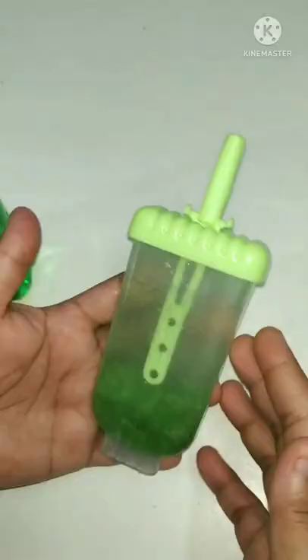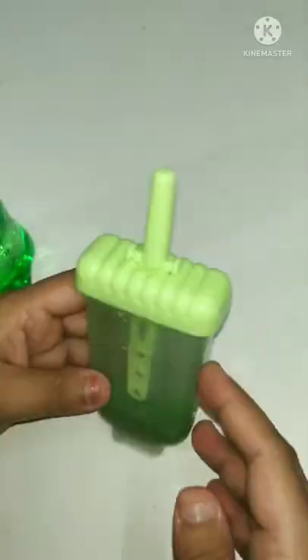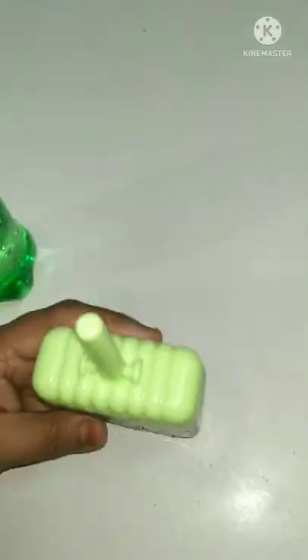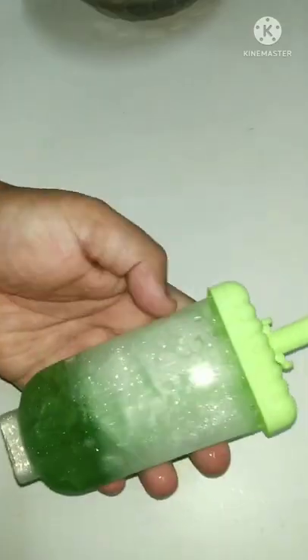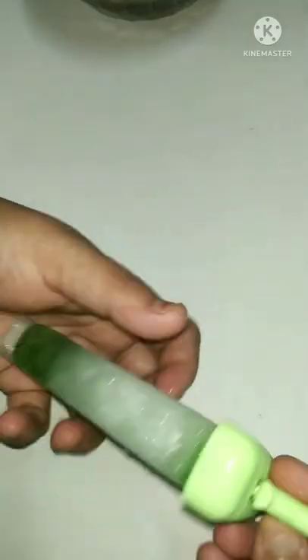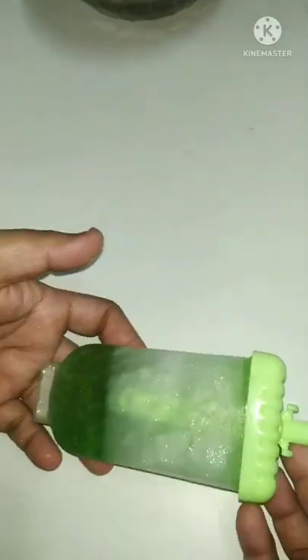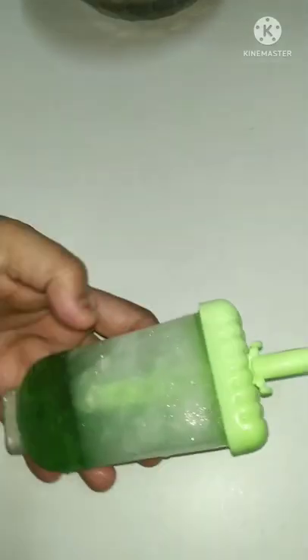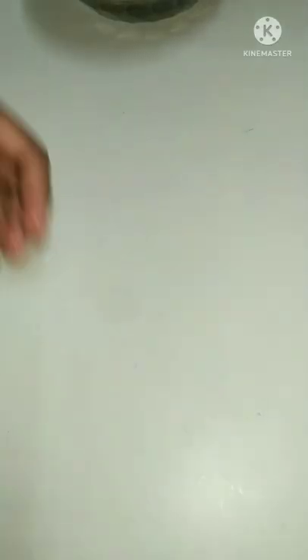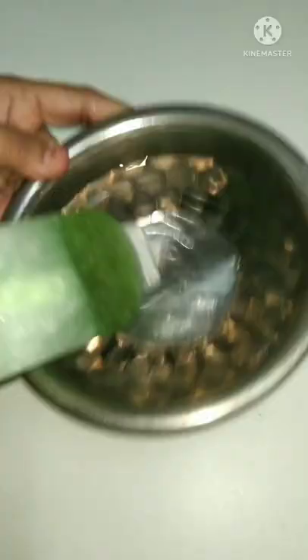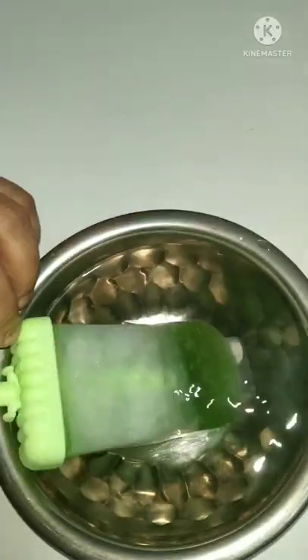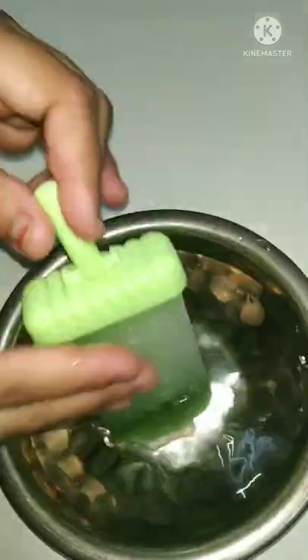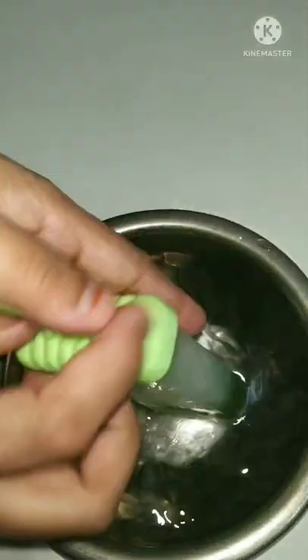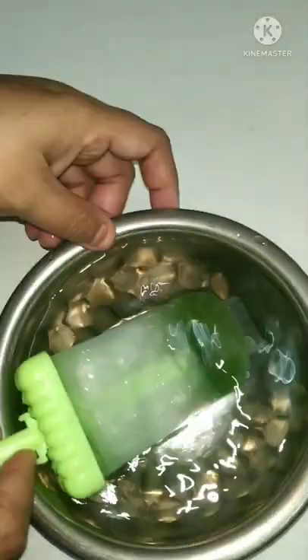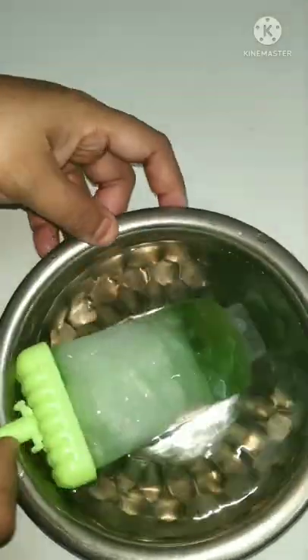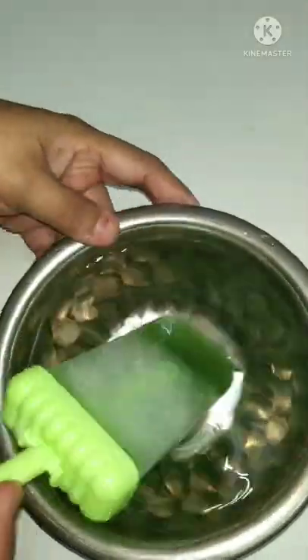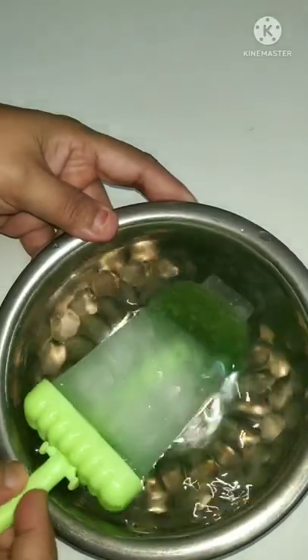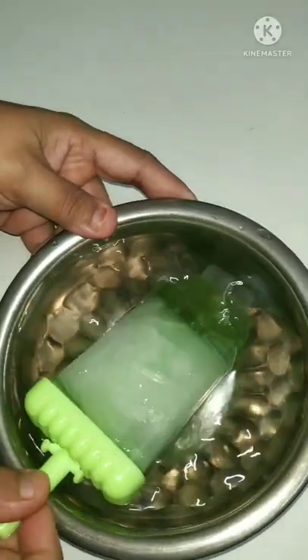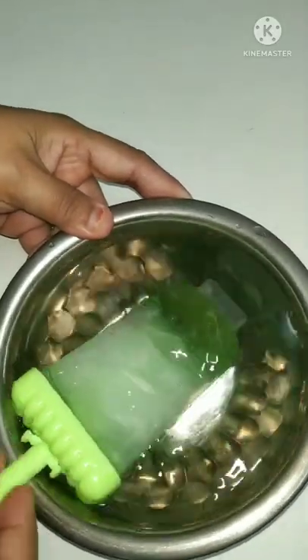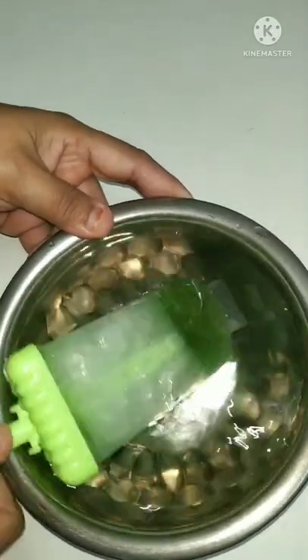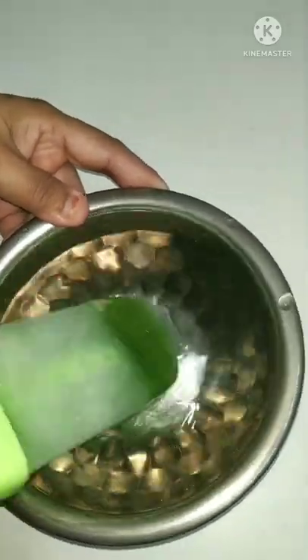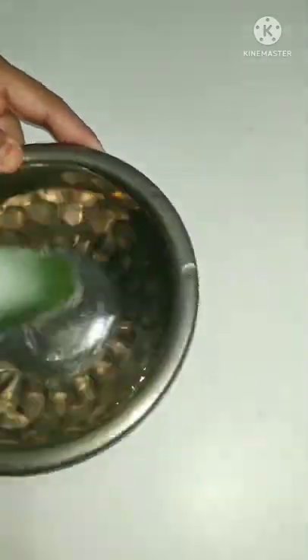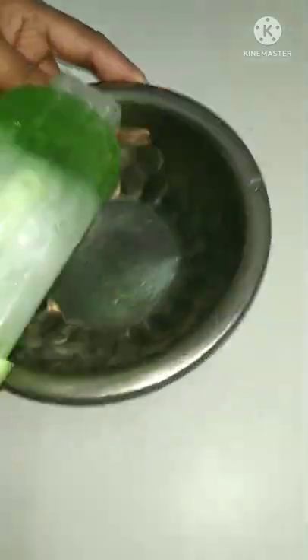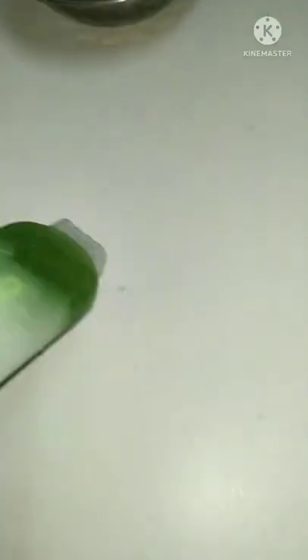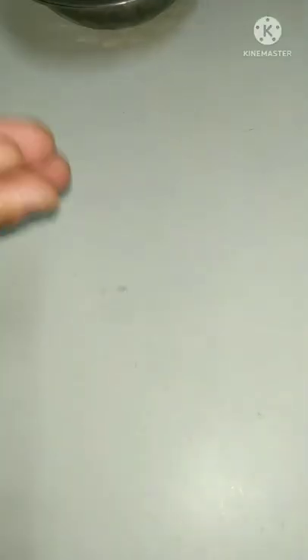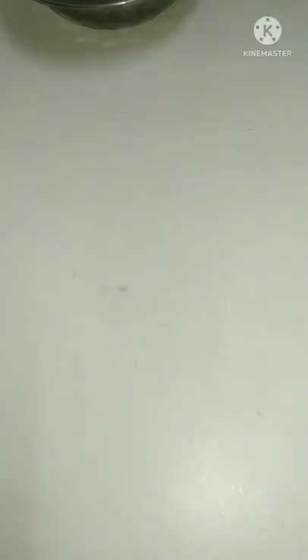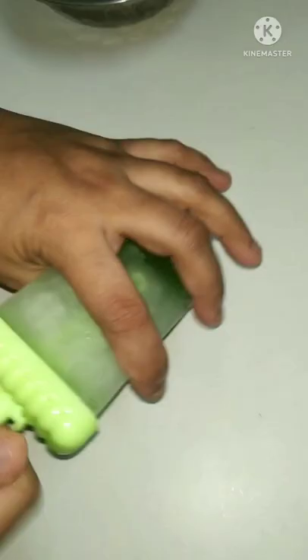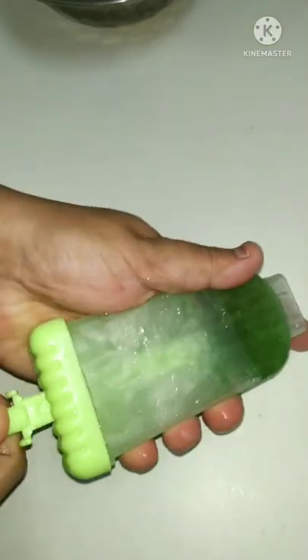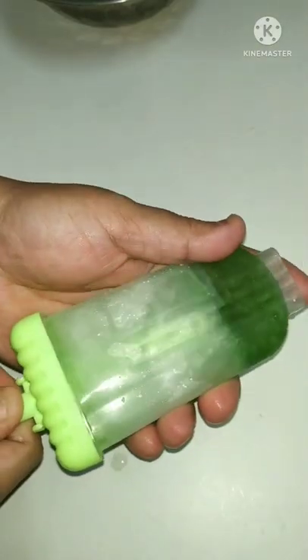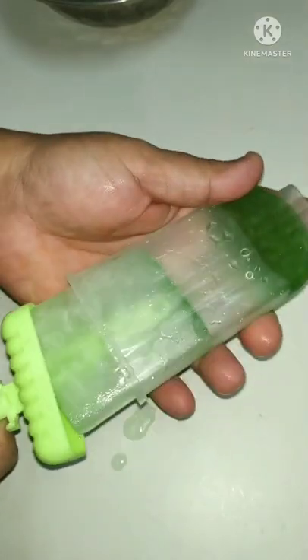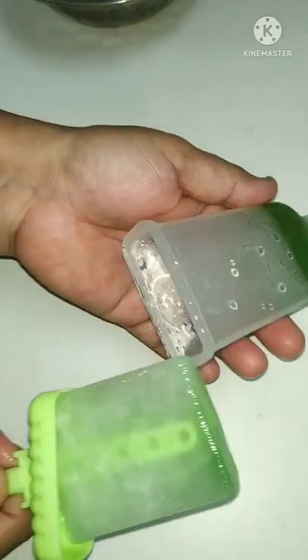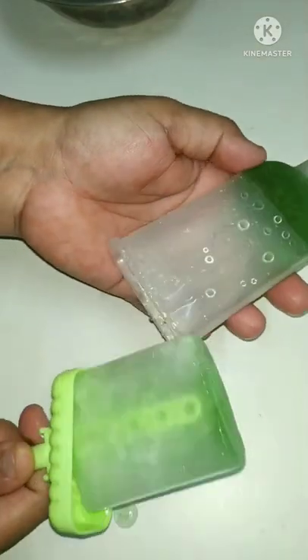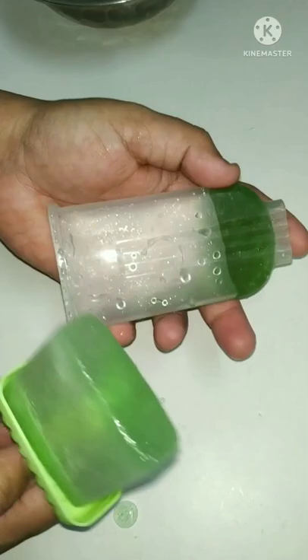I will show you how it's made. I put it in the freezer for 2 hours. But it doesn't come out easily — the bottom is left.